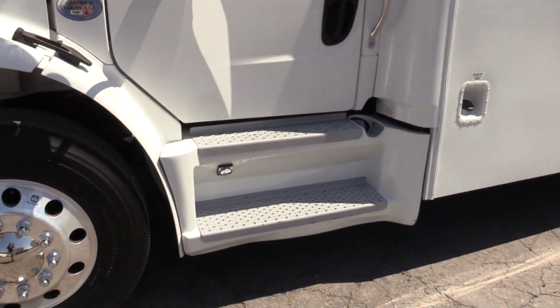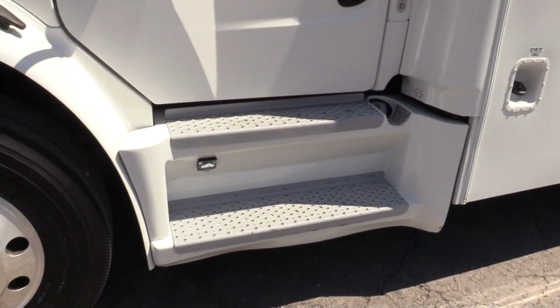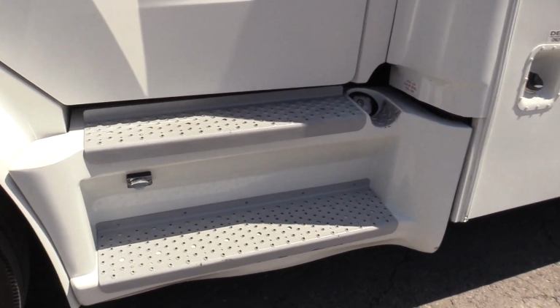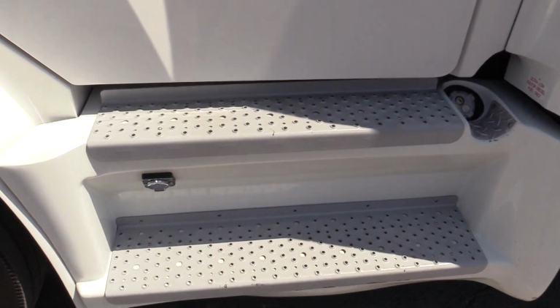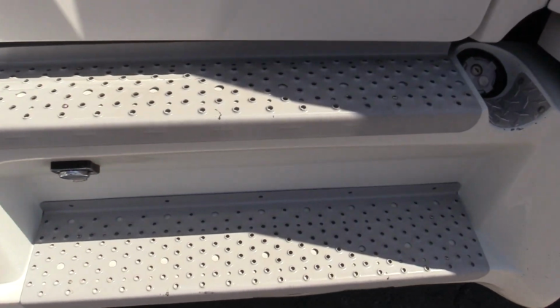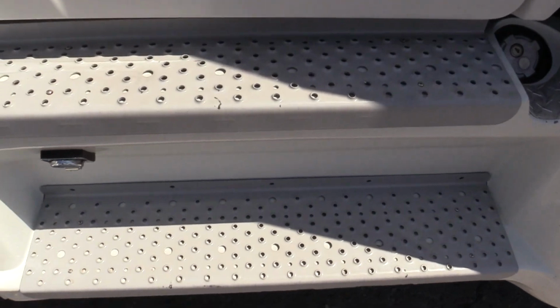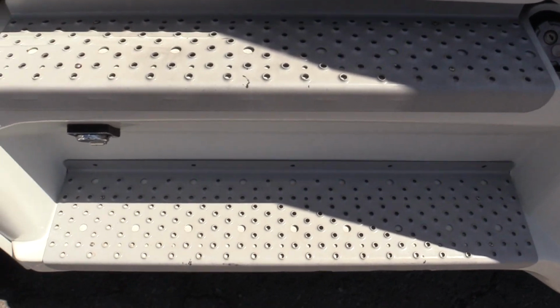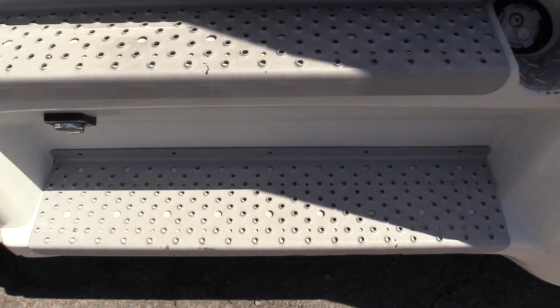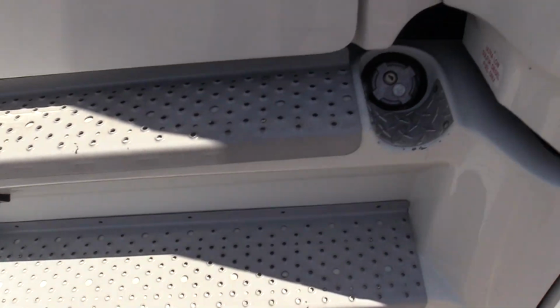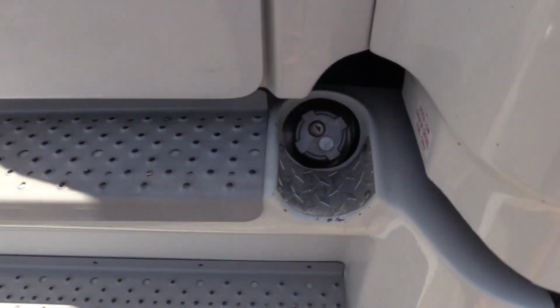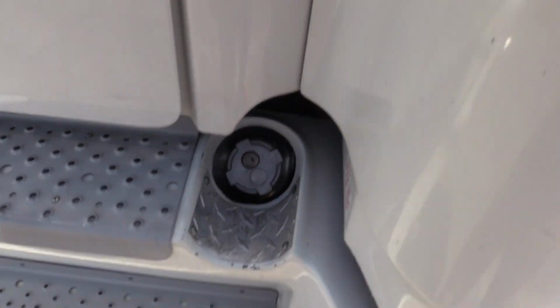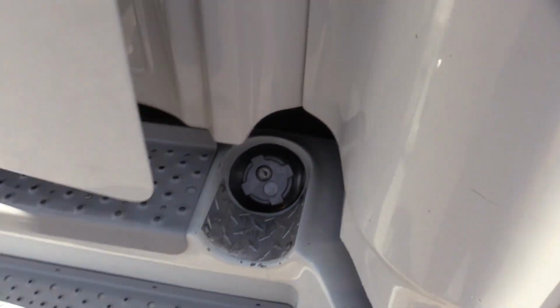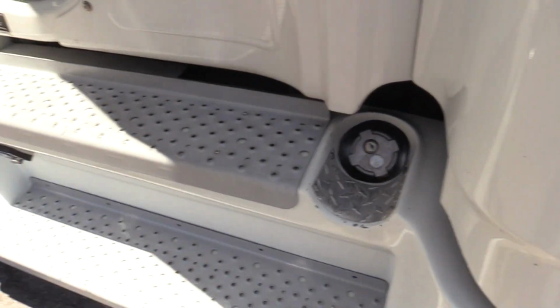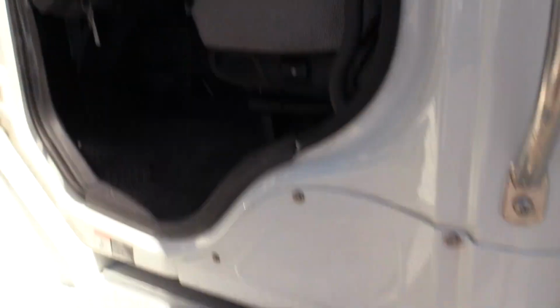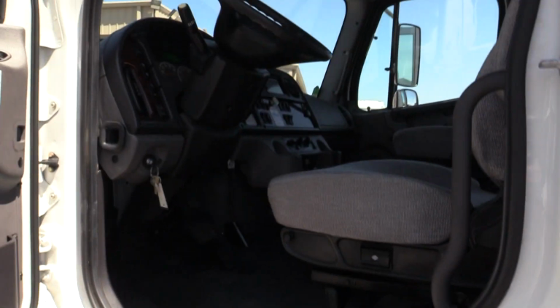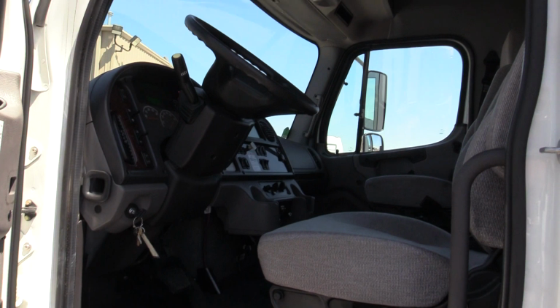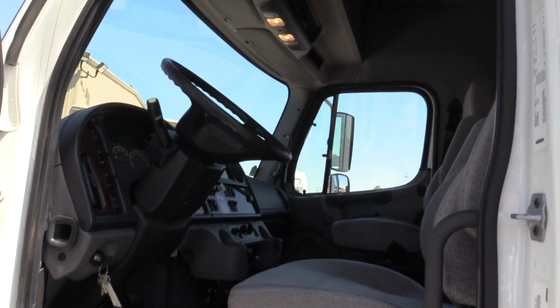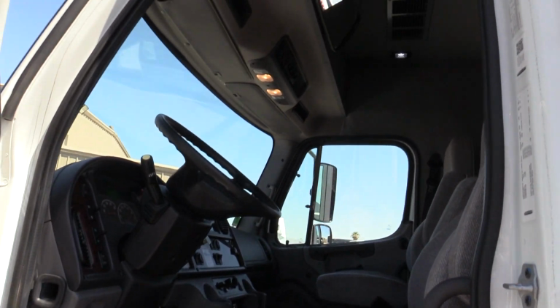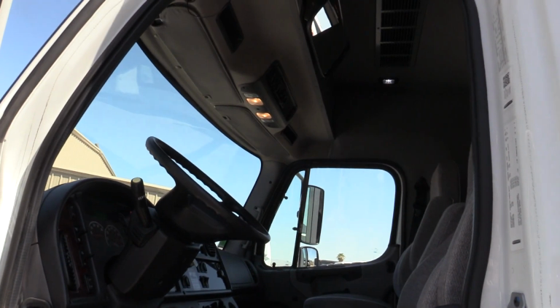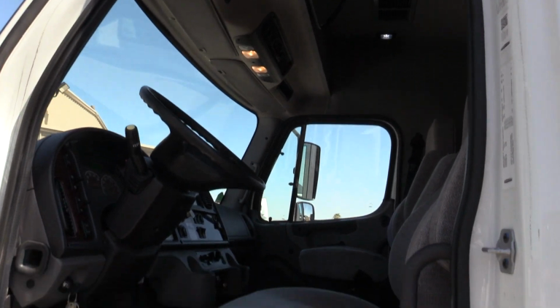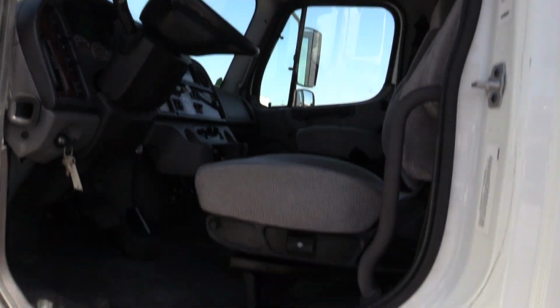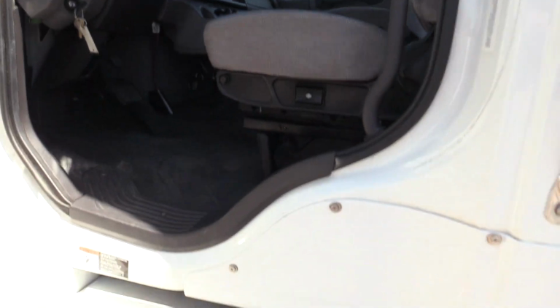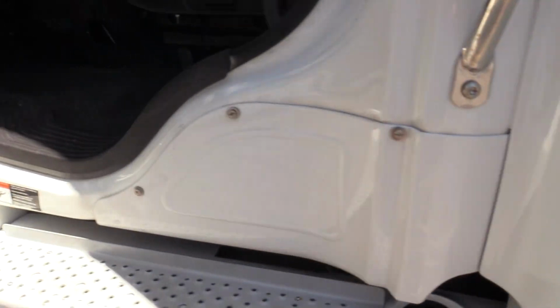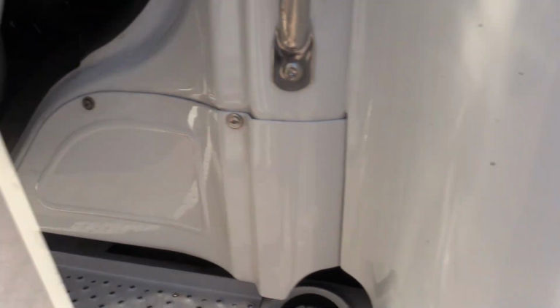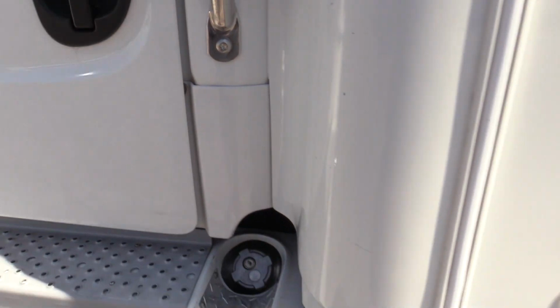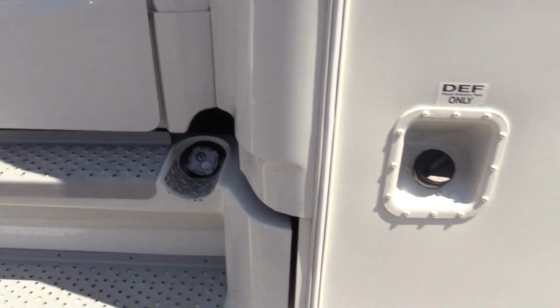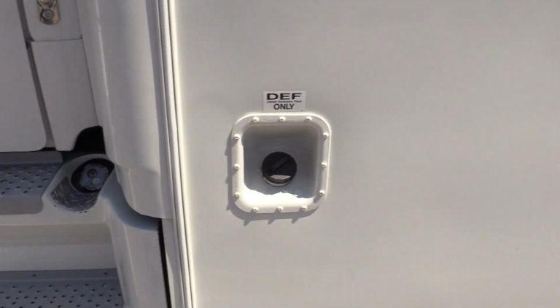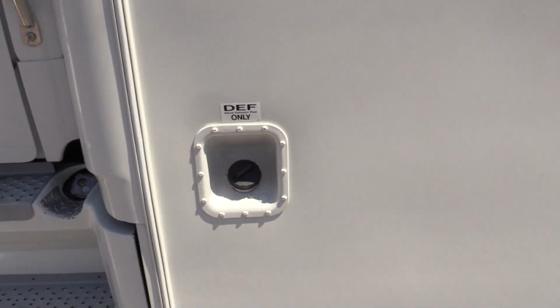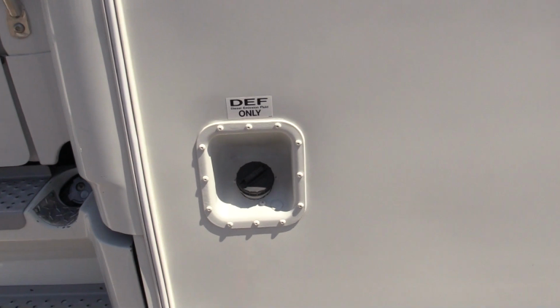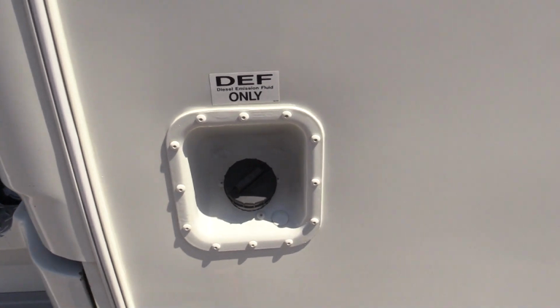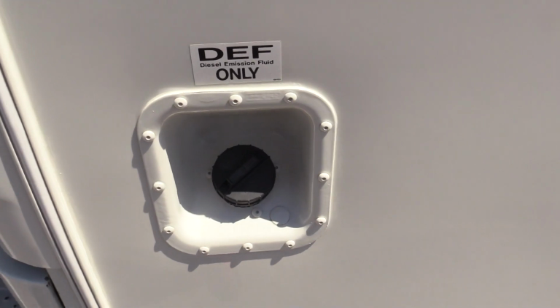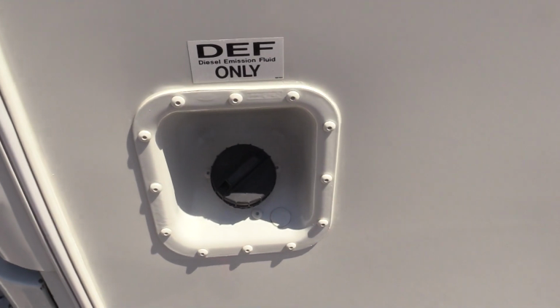On the driver and passenger side, we do have dual steps here. It's going to allow easy access to the cab. This does take DEF, so it is California CARB compliant.